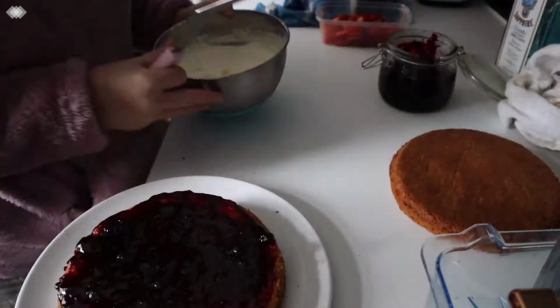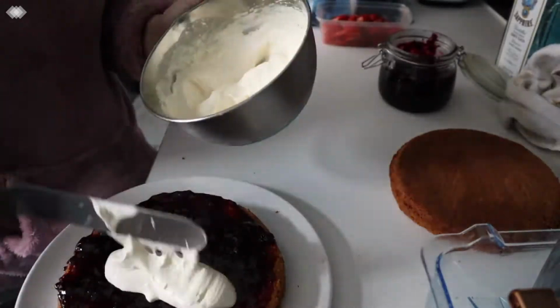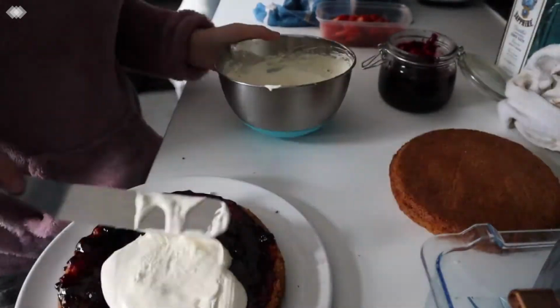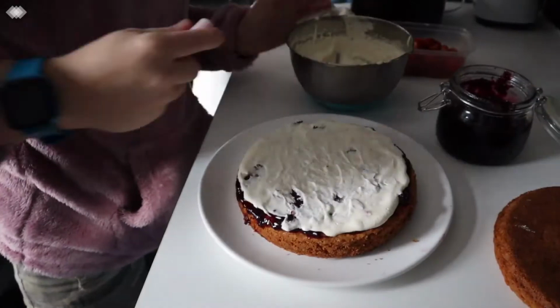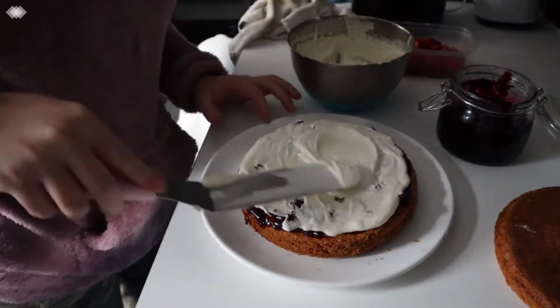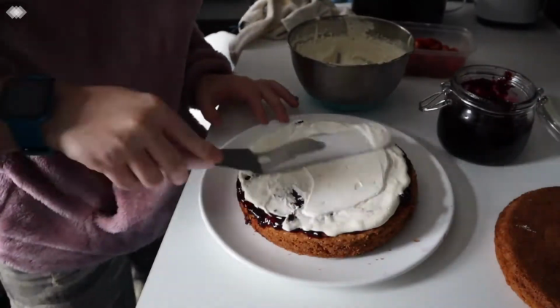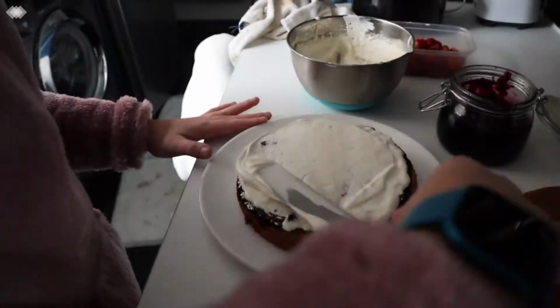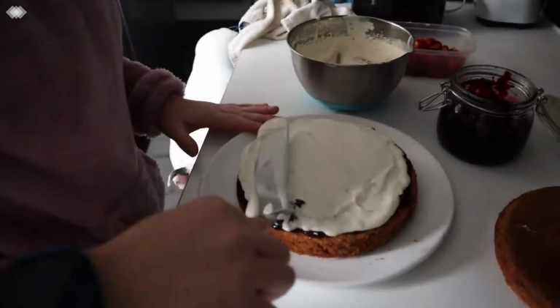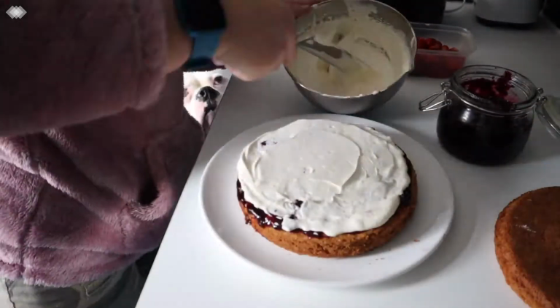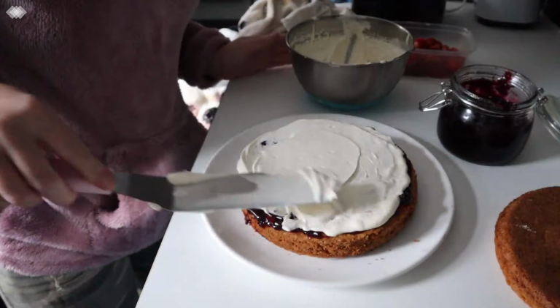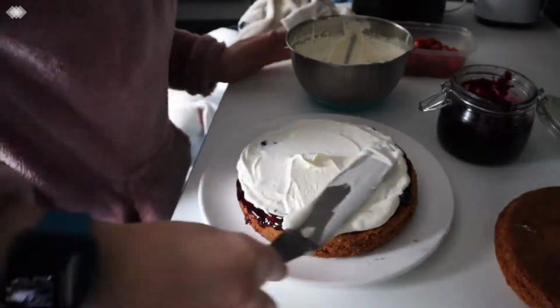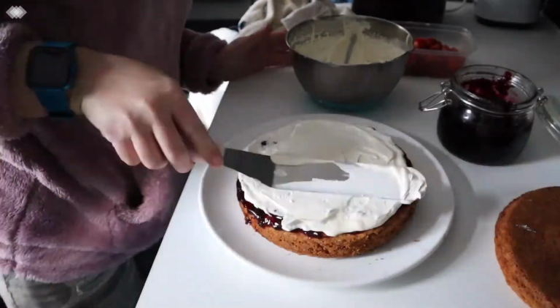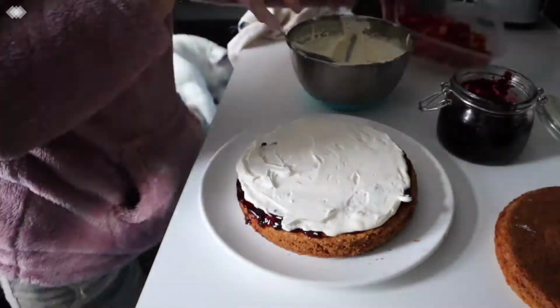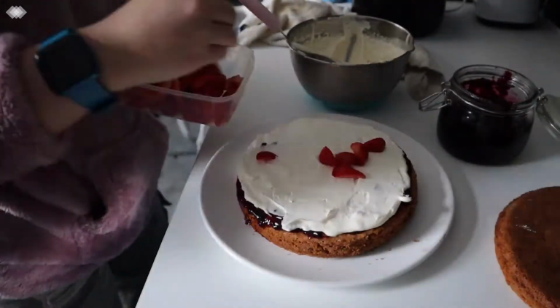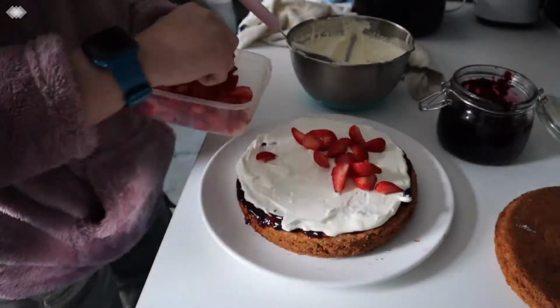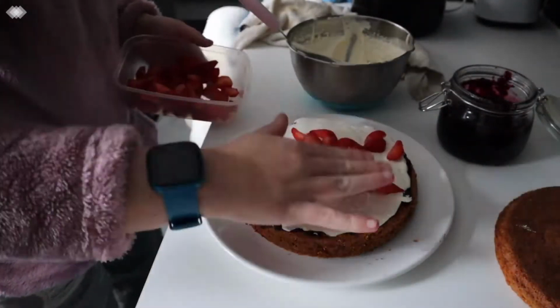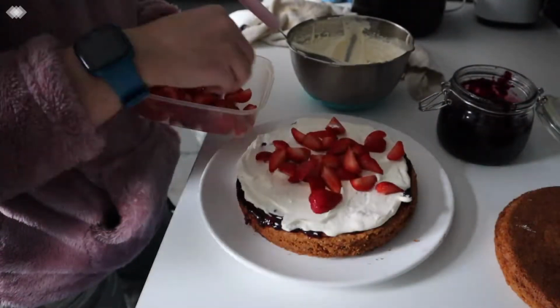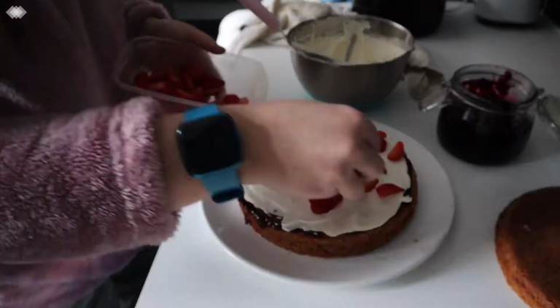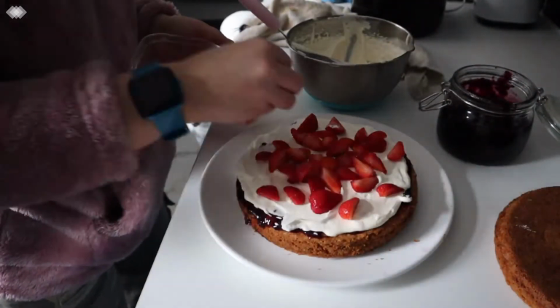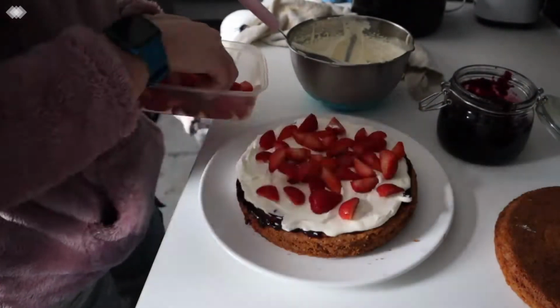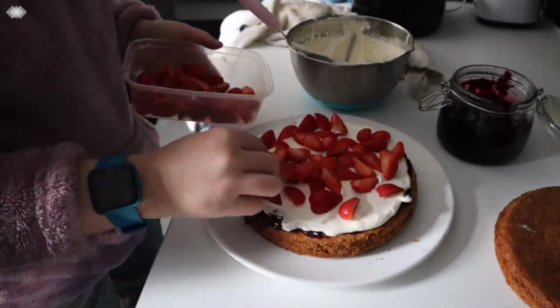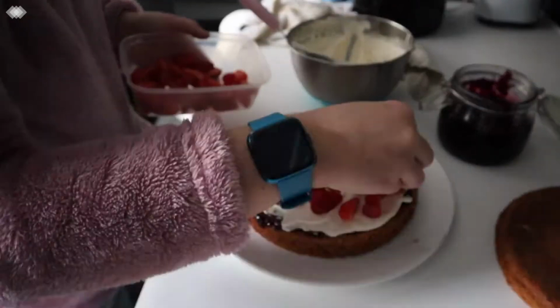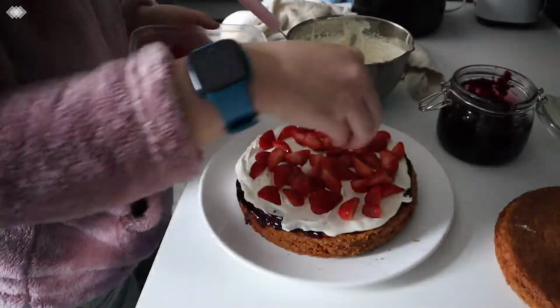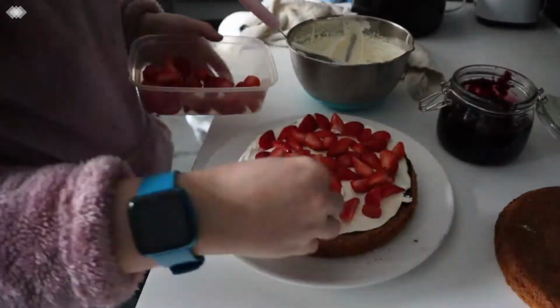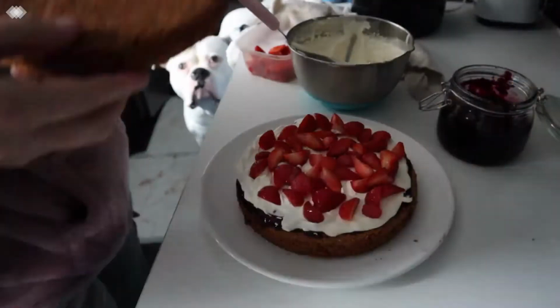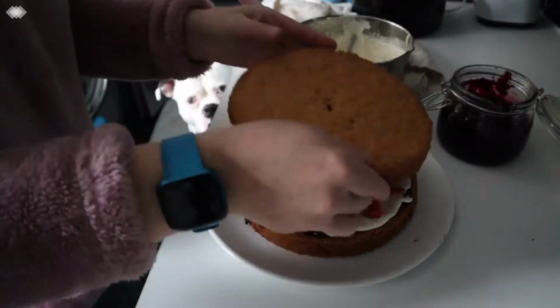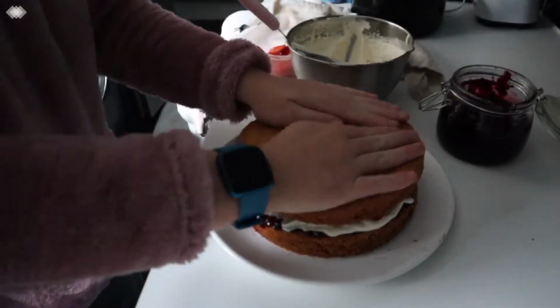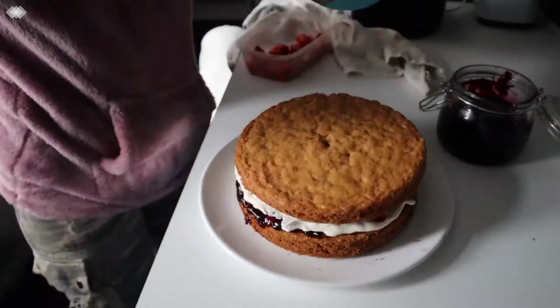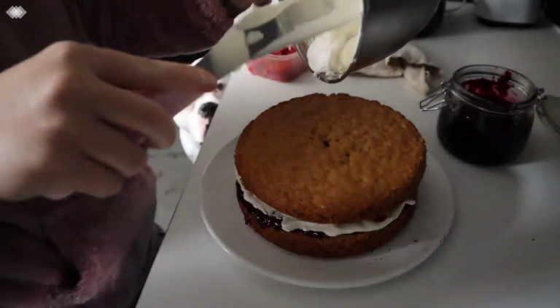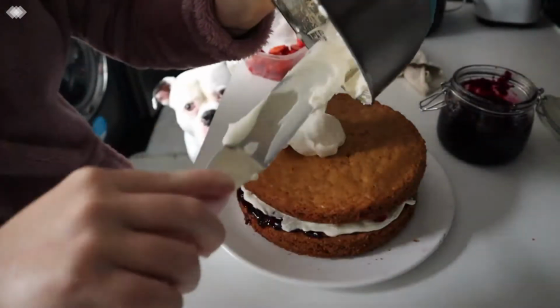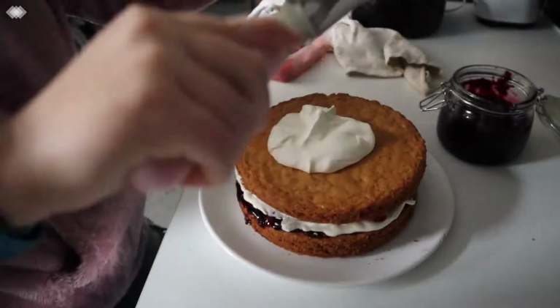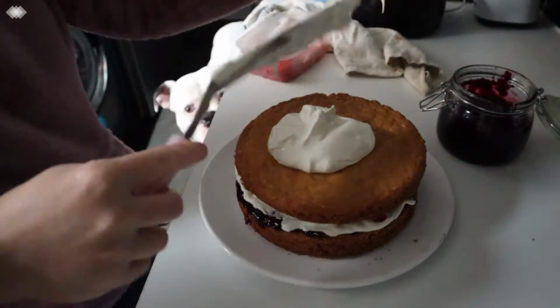I'm then adding a thick layer of freshly whipped cream and half of my sliced strawberries. I'm now adding my second sponge then the rest of the cream and strawberries.